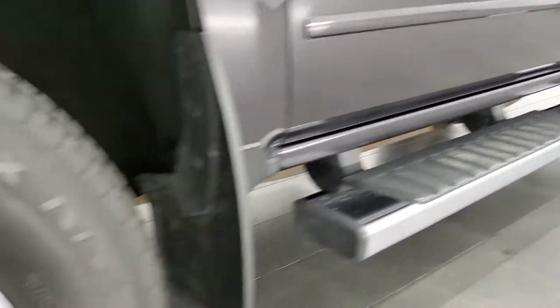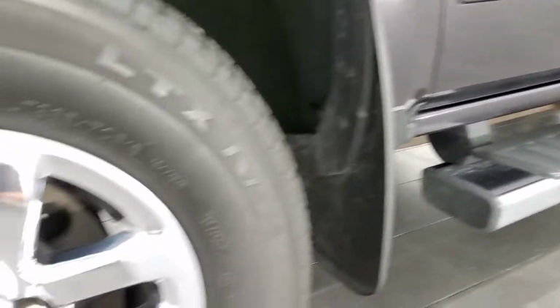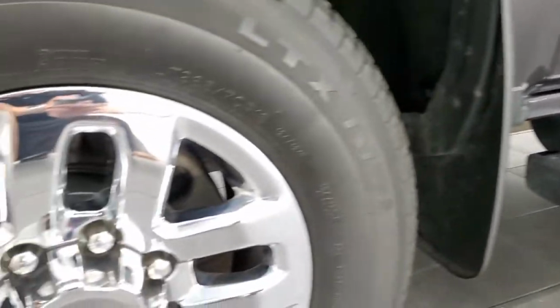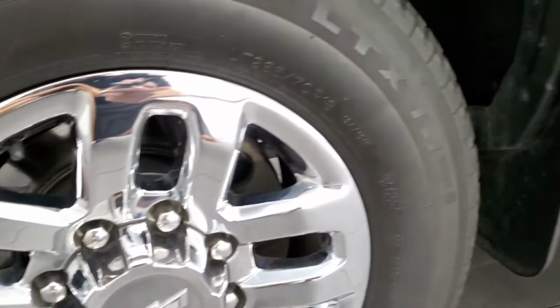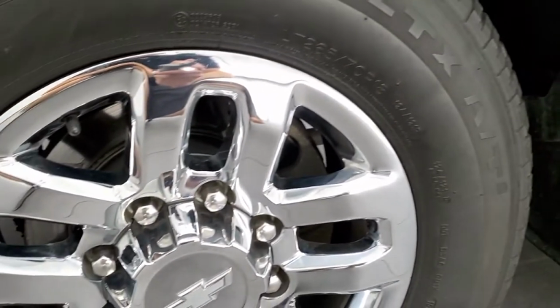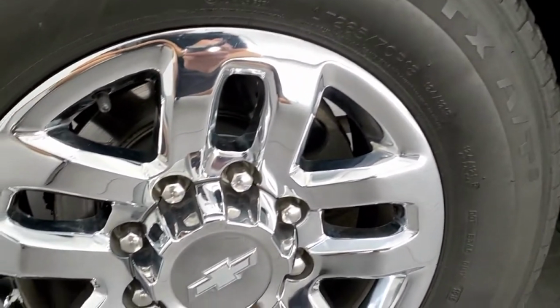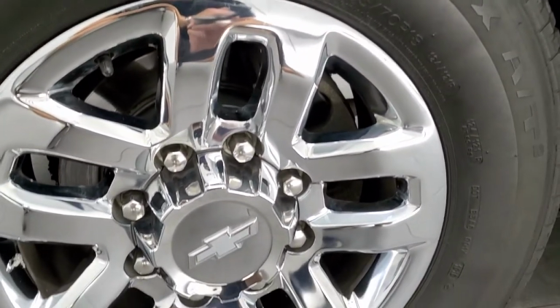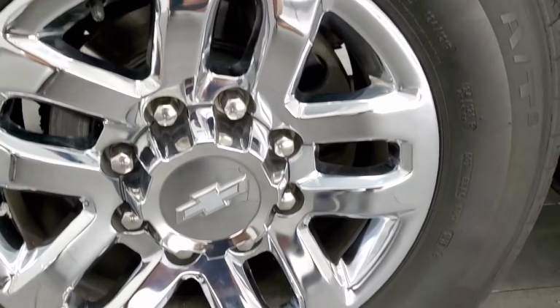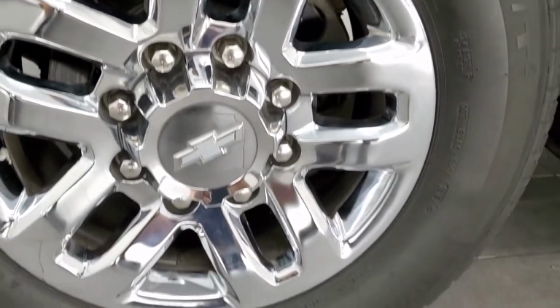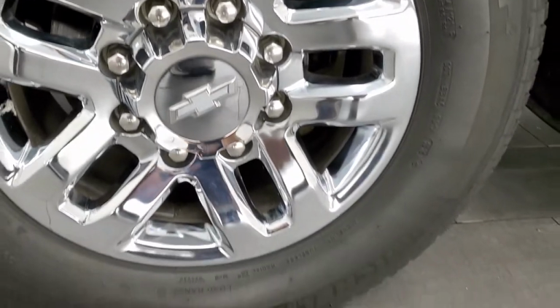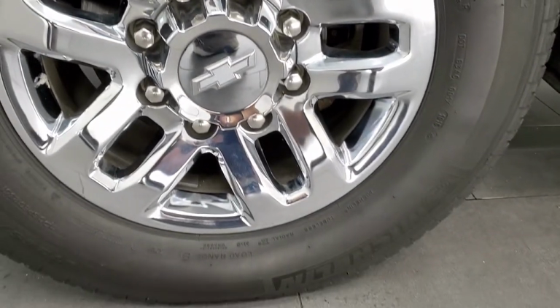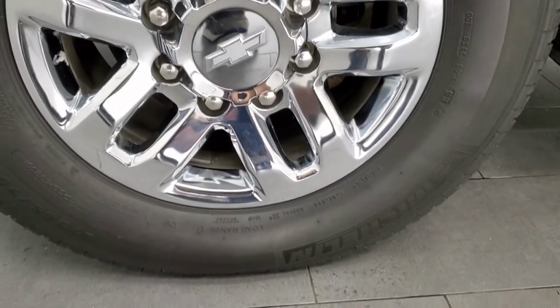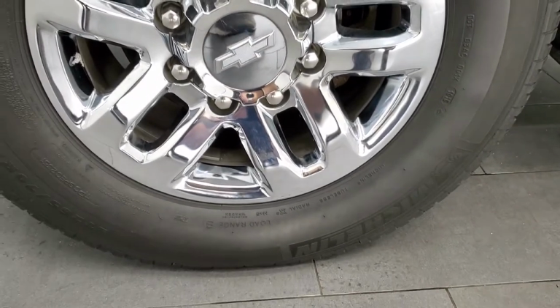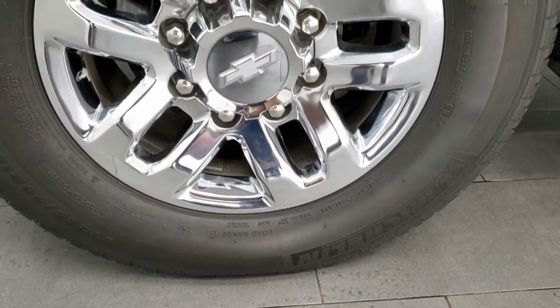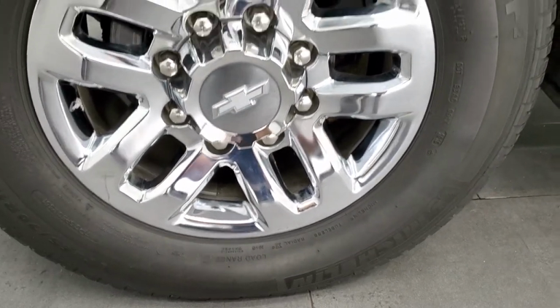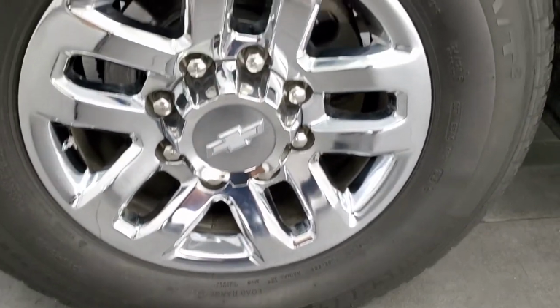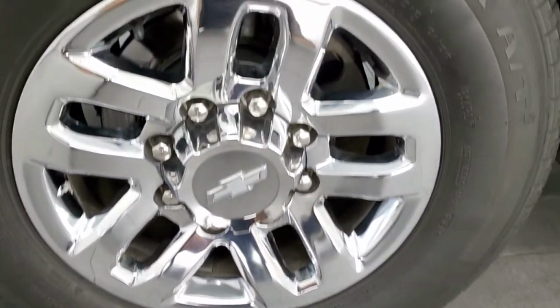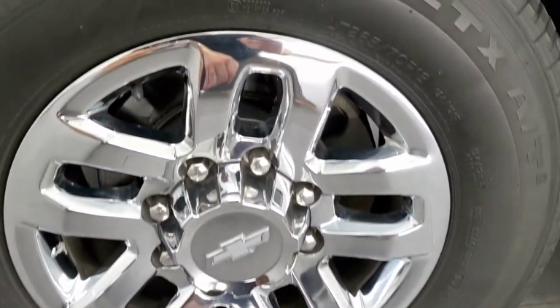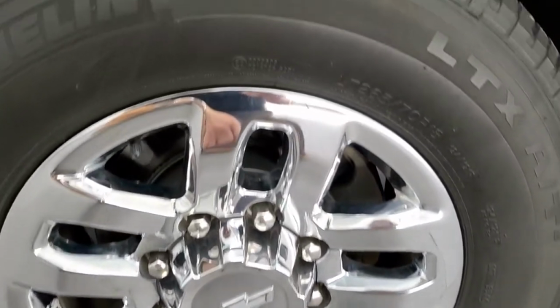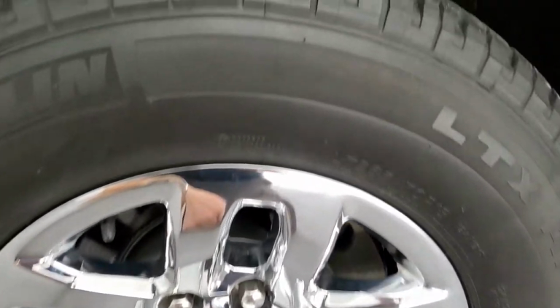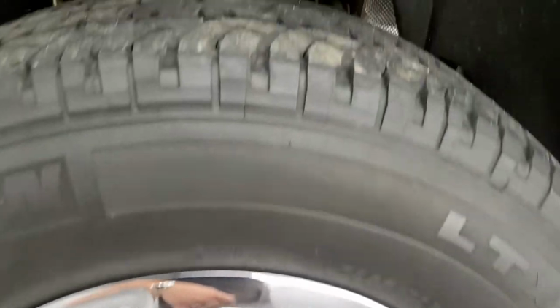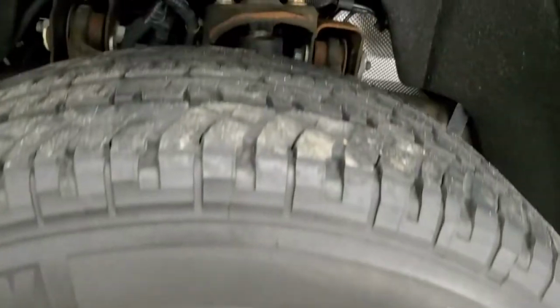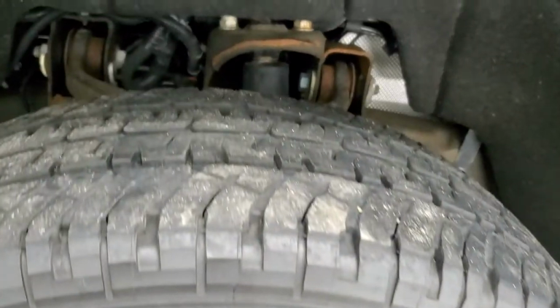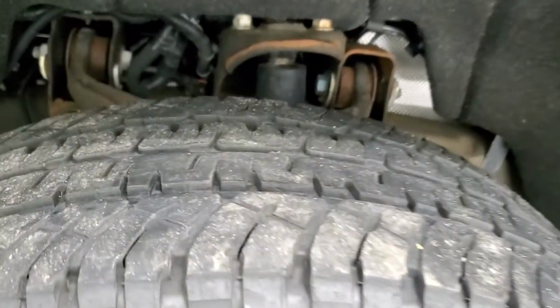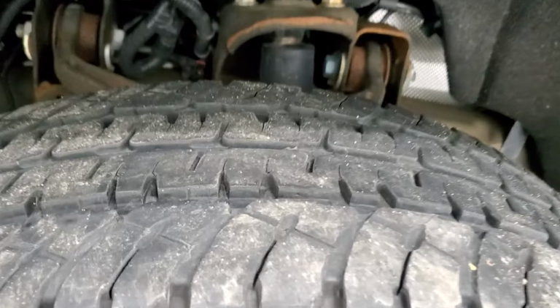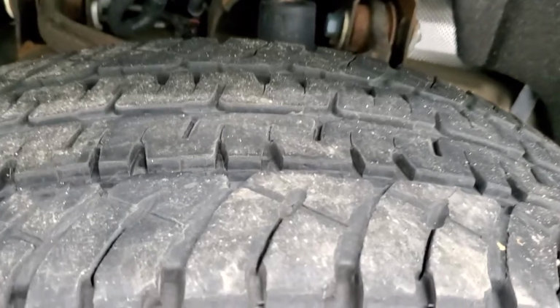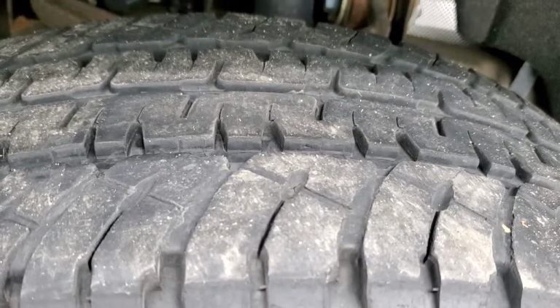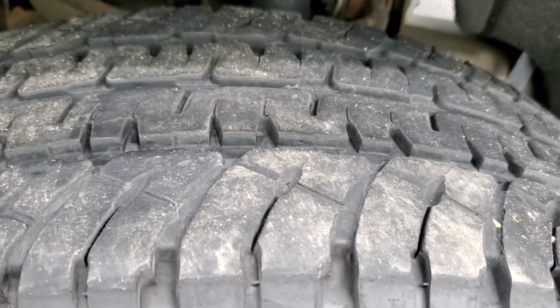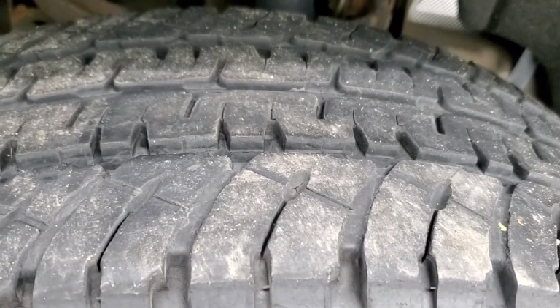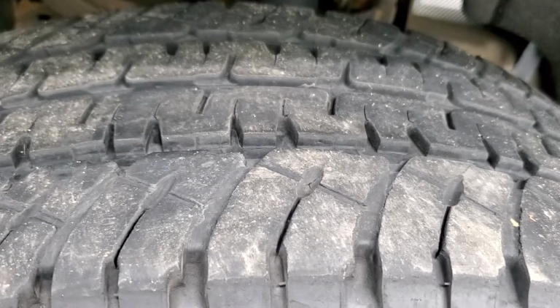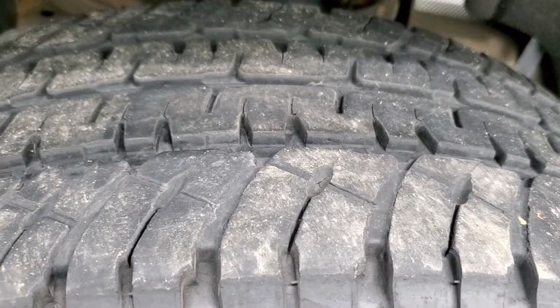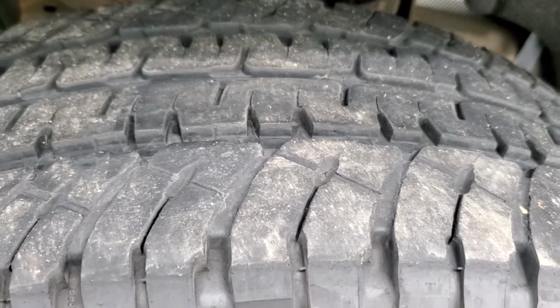This one comes with 18-inch chromed alloy rims and it has Michelin LTX LT265/70R18 tires. These tires have right around half the tread left.